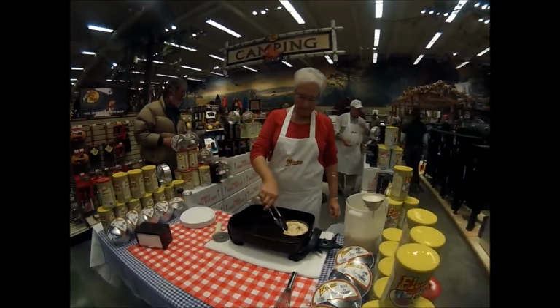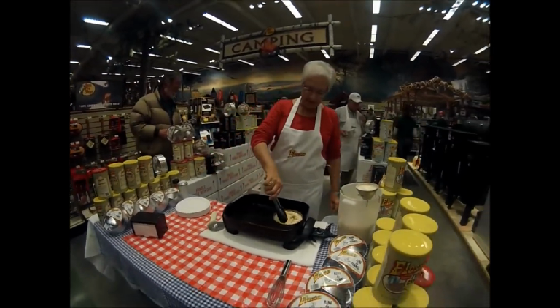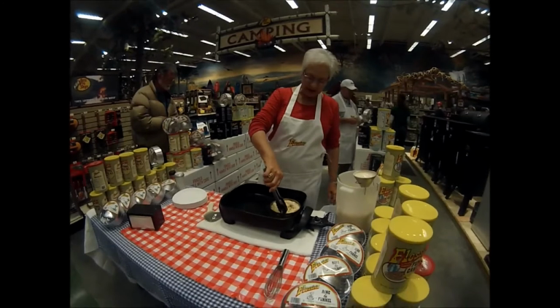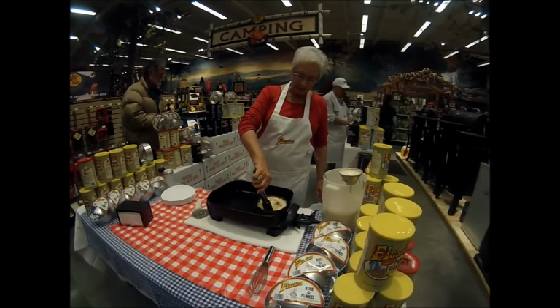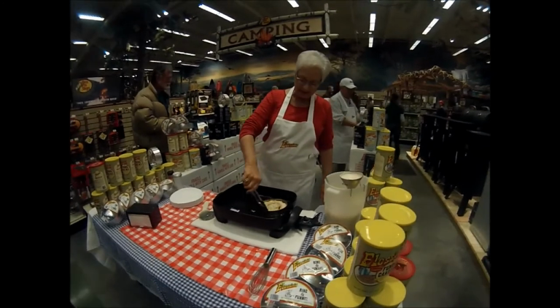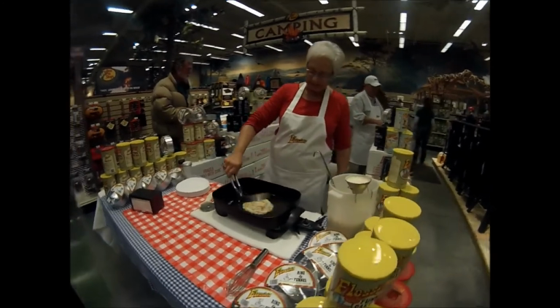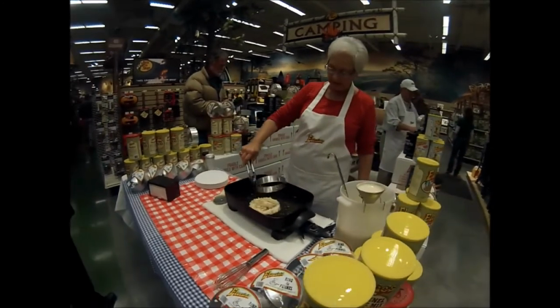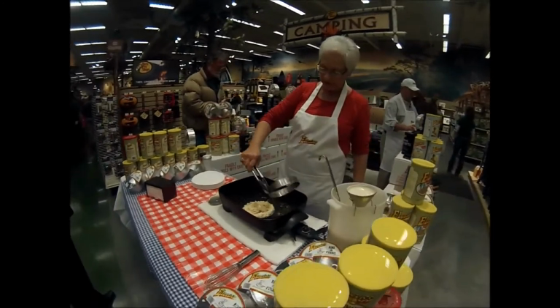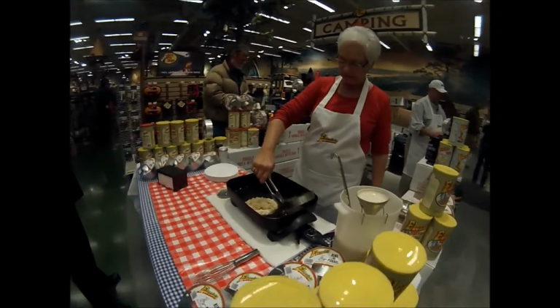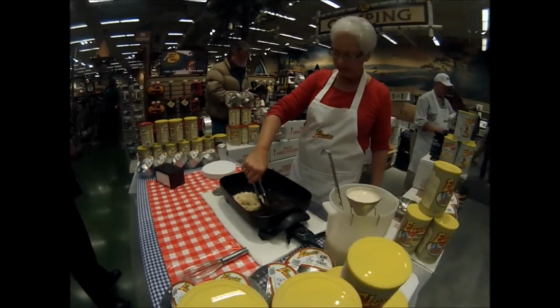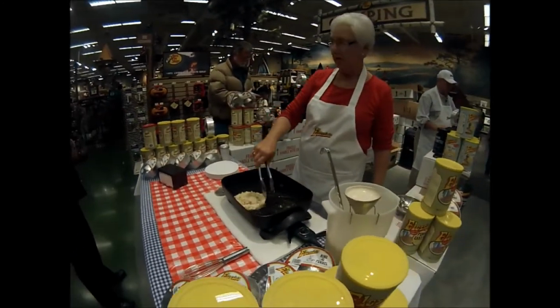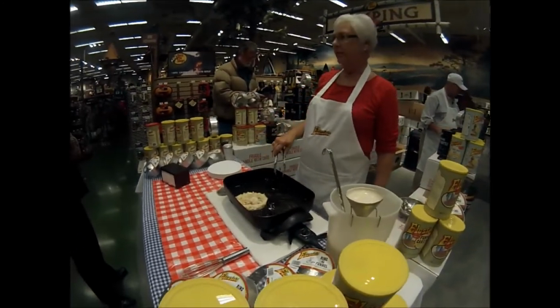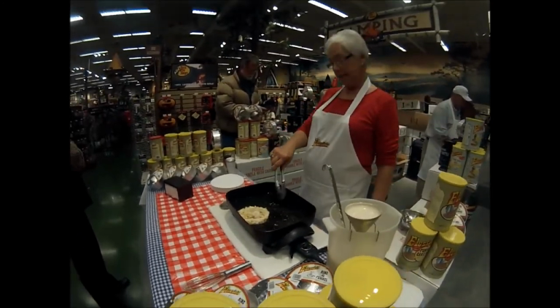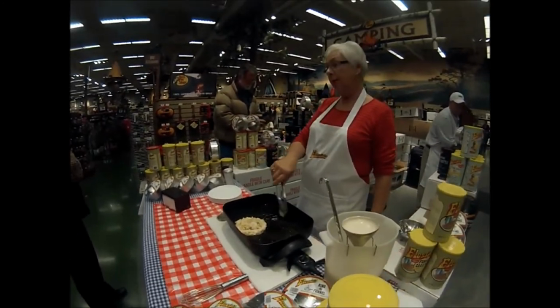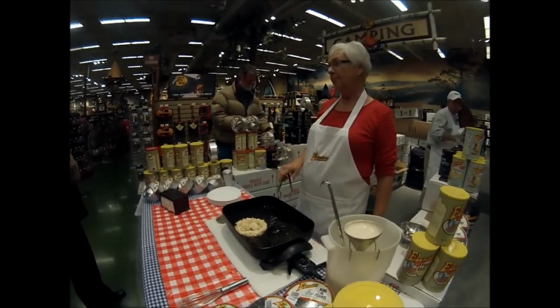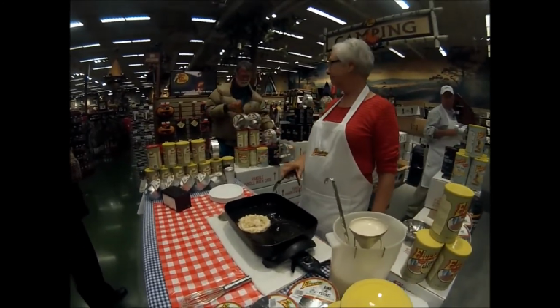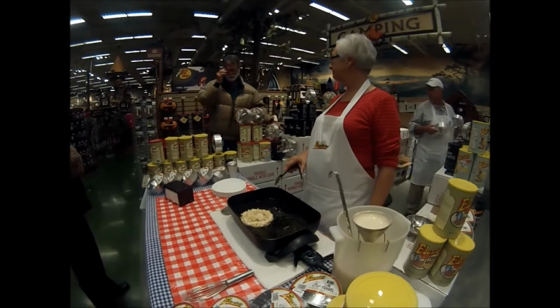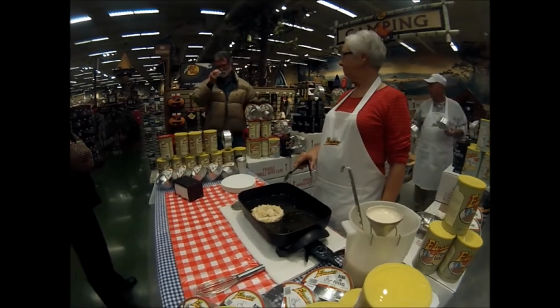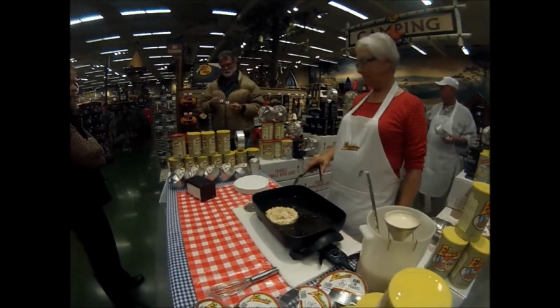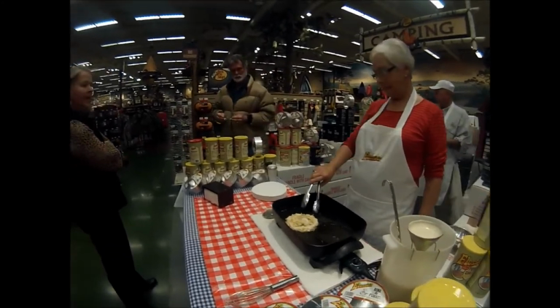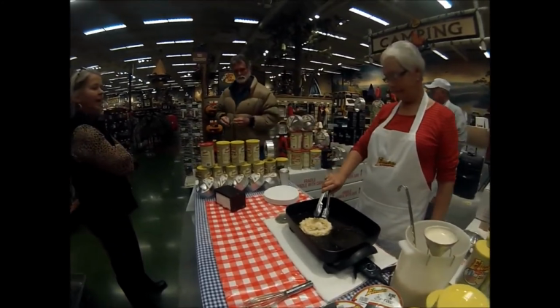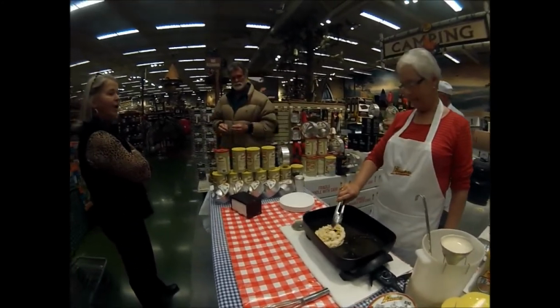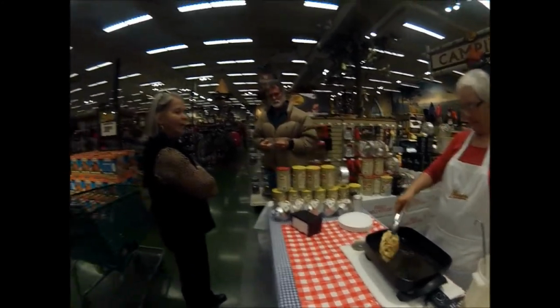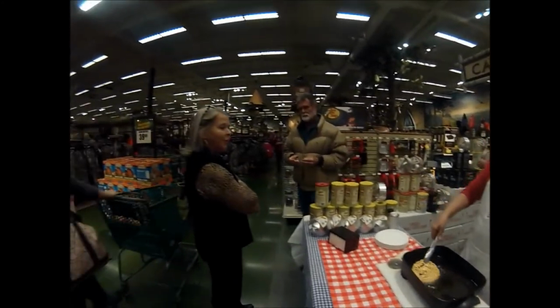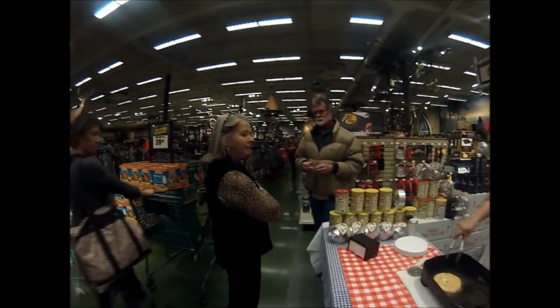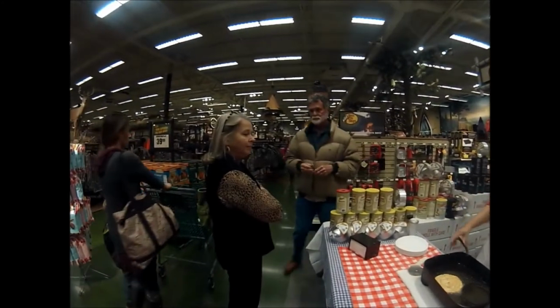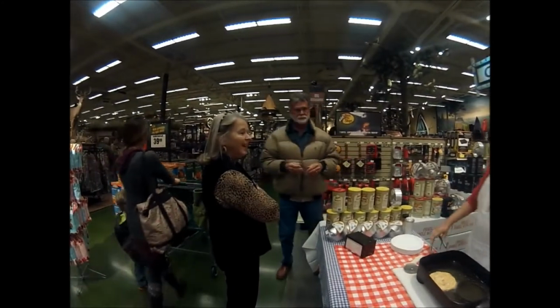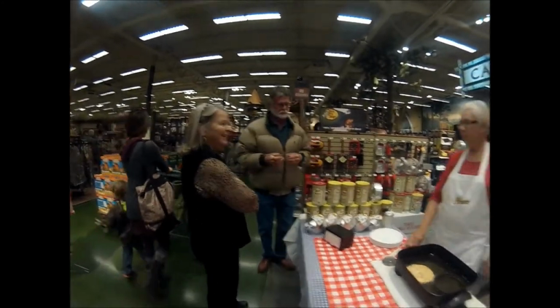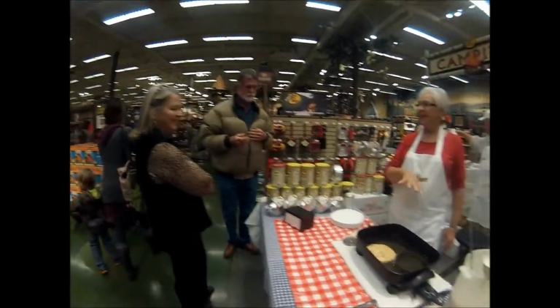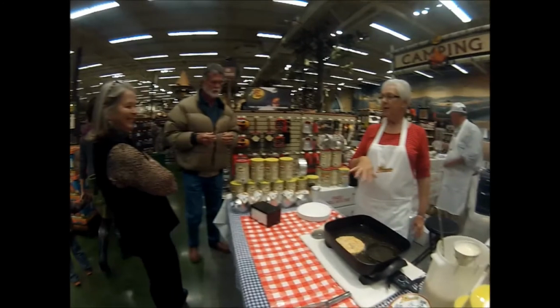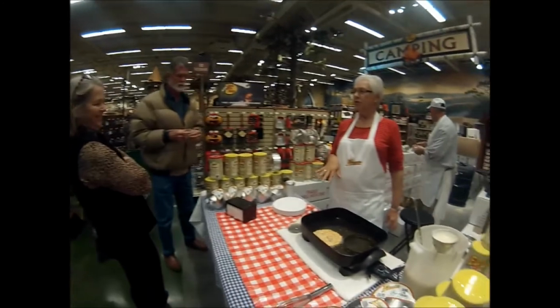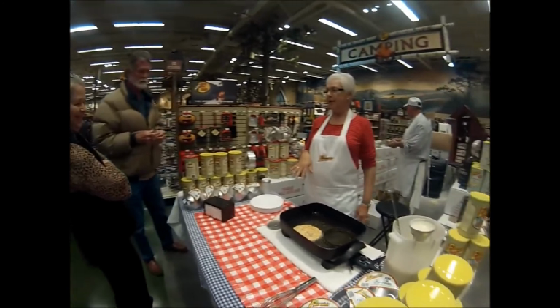The advantage of having the ring and an electric skillet is you can lift it off and then pour another. If you don't use the ring it goes everywhere — it's going to float to the edge of whatever you're cooking in. So use a skillet that is wide.